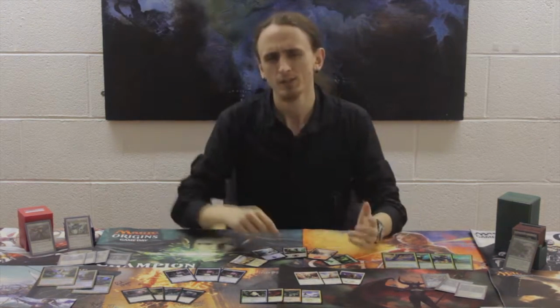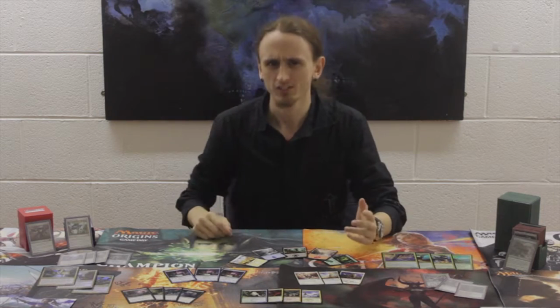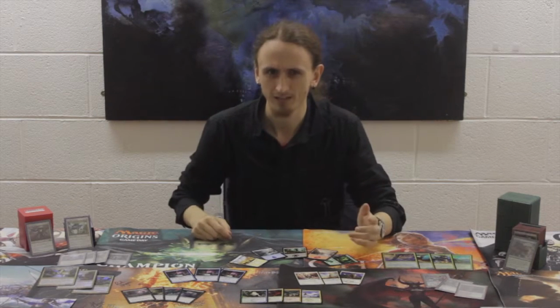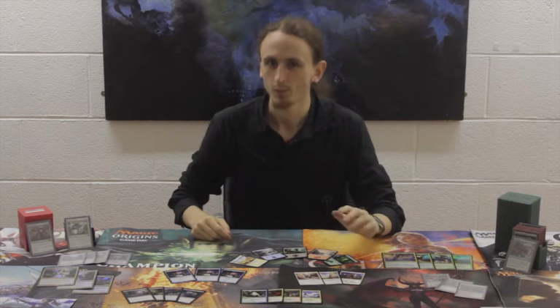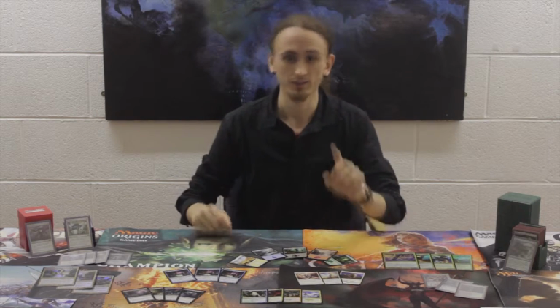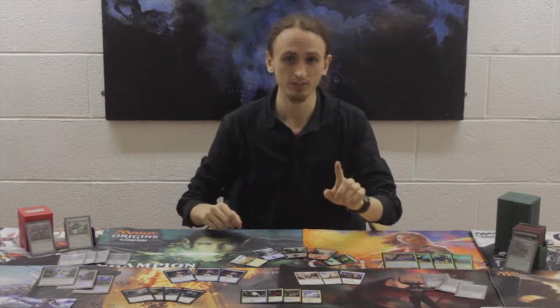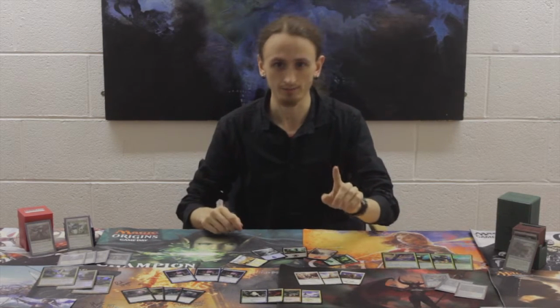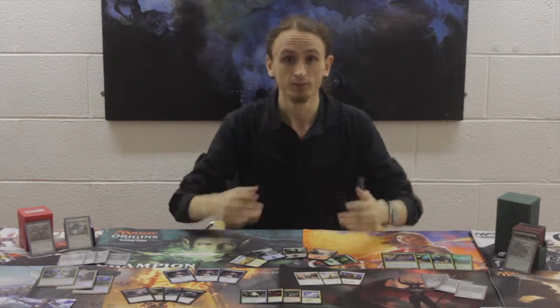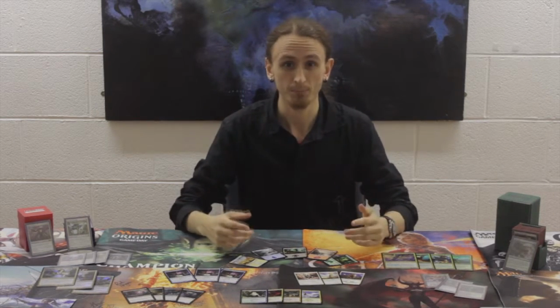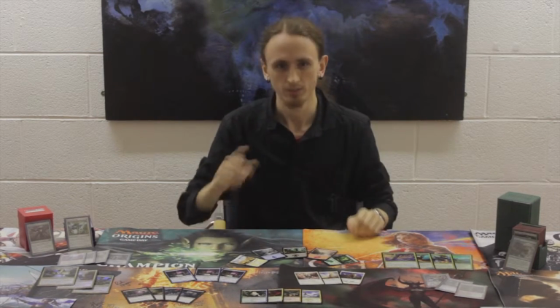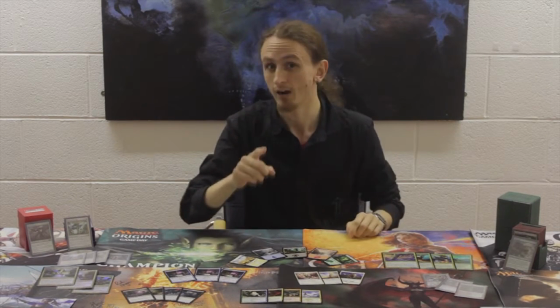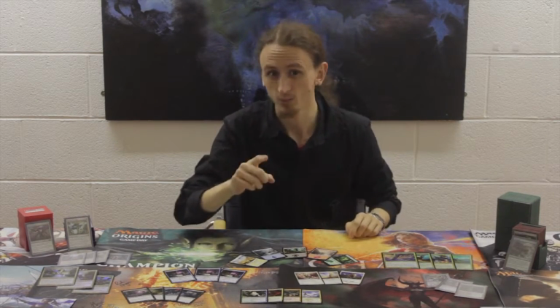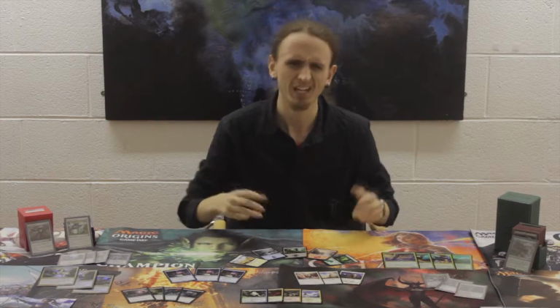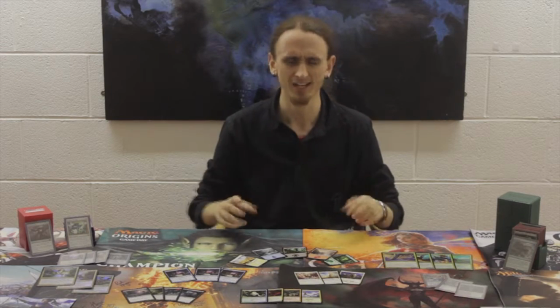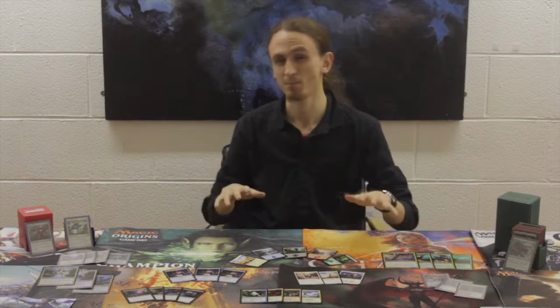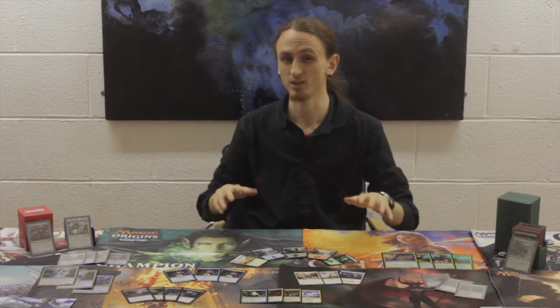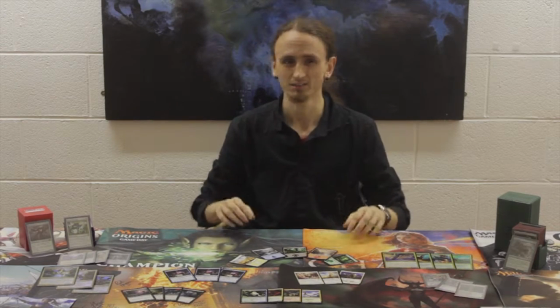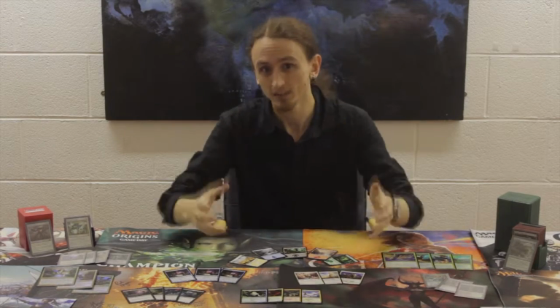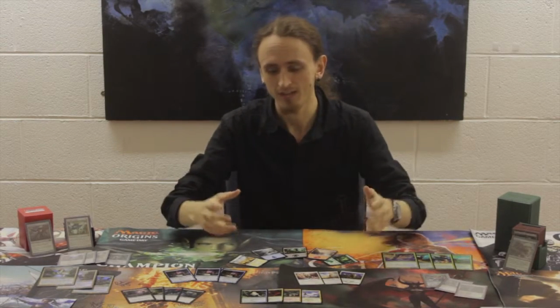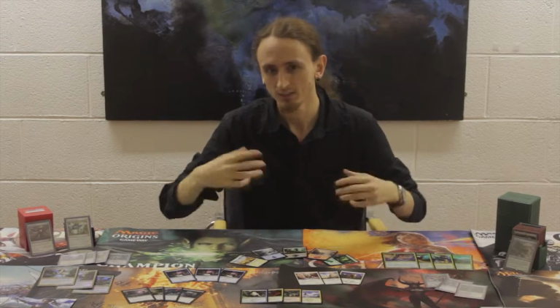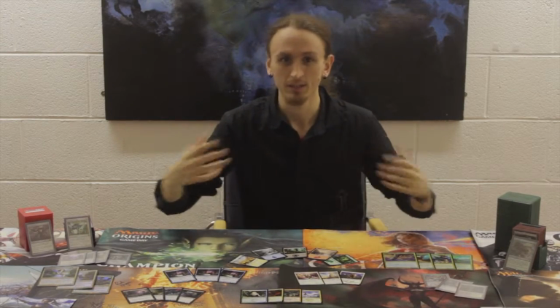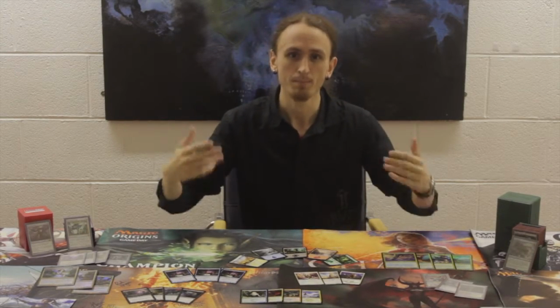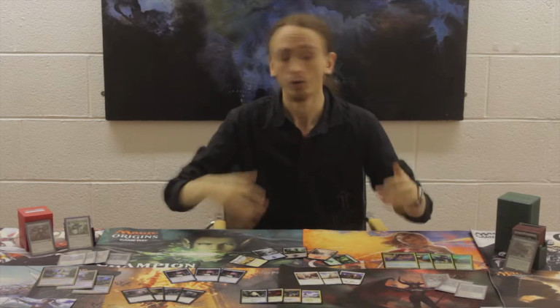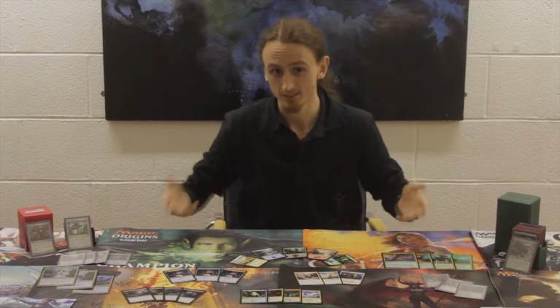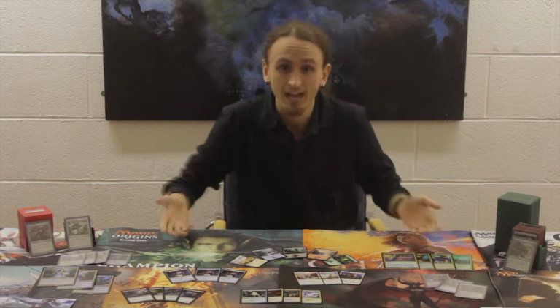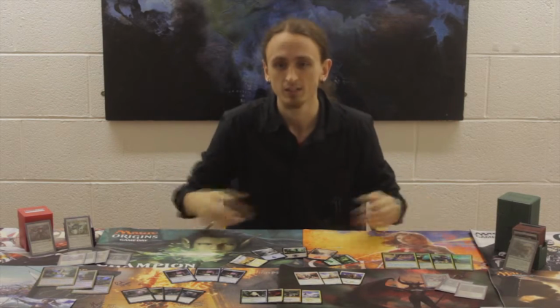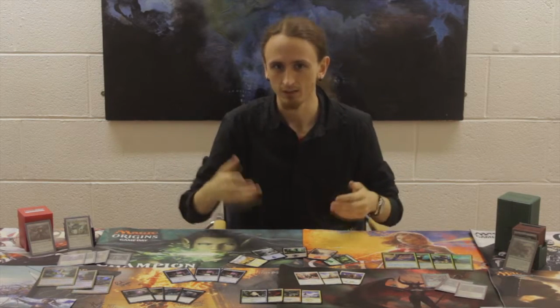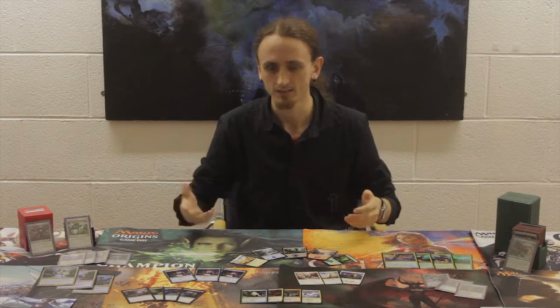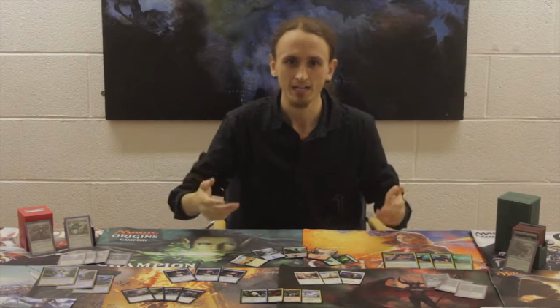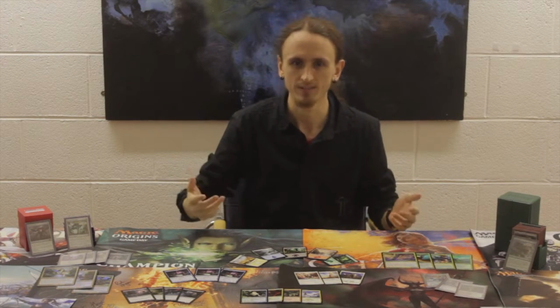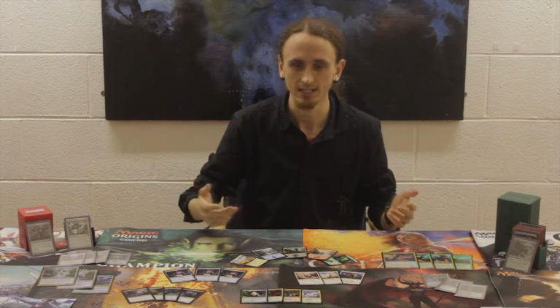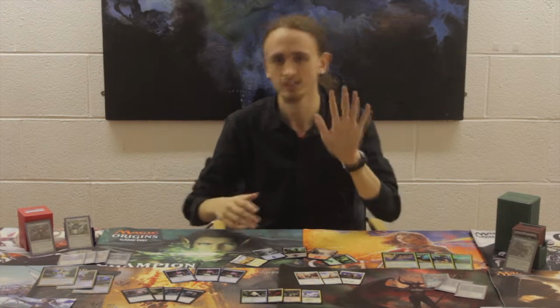So how do you actually play the game? Well, there's a few things you need to learn first. For example, you are a planeswalker, kind of like a mighty wizard. In the world of Magic, you need to use mana, a form of energy, to play your cards. Mana is represented in five different colors.